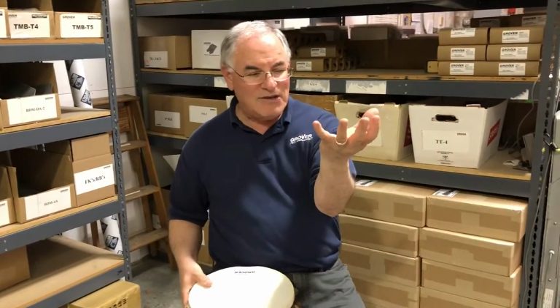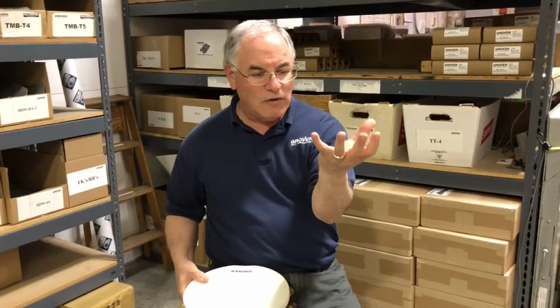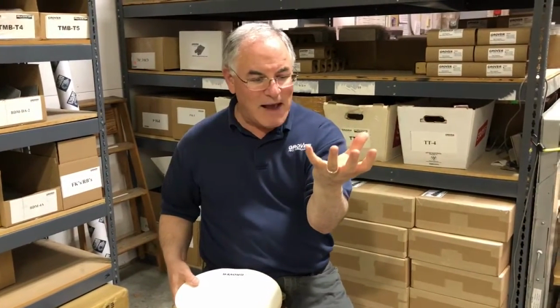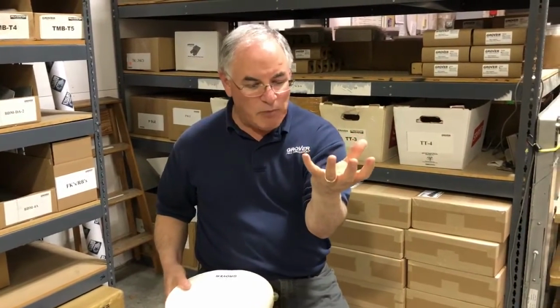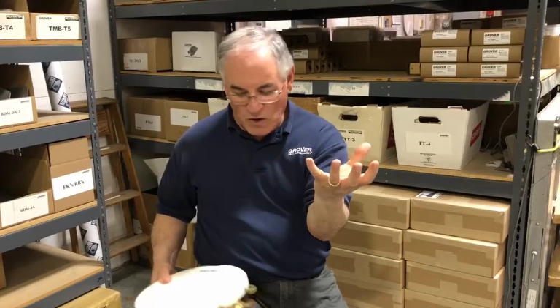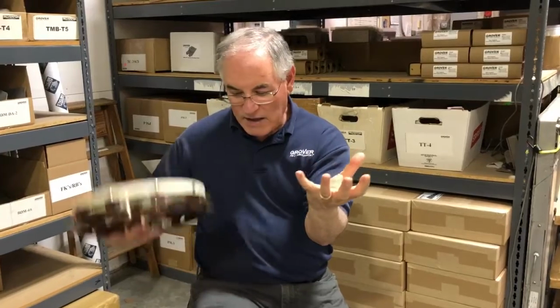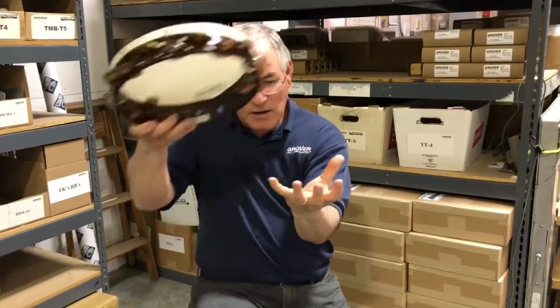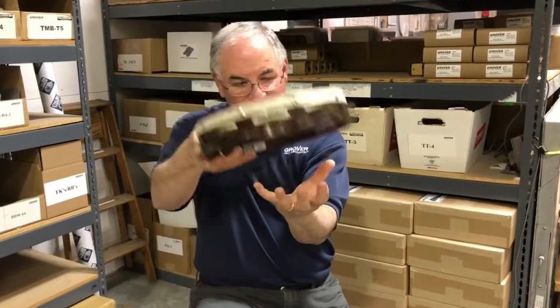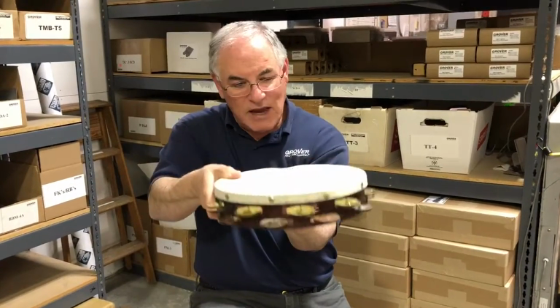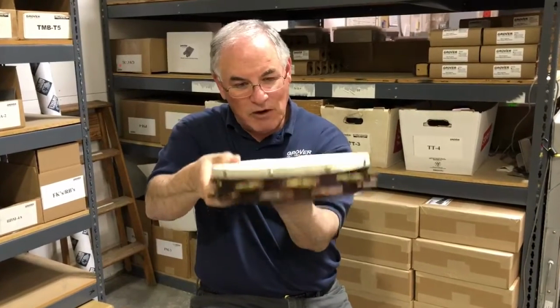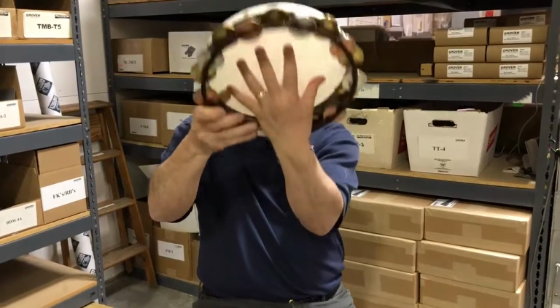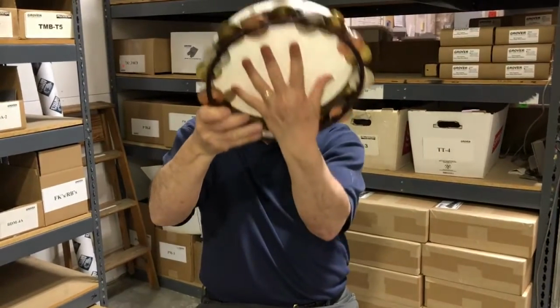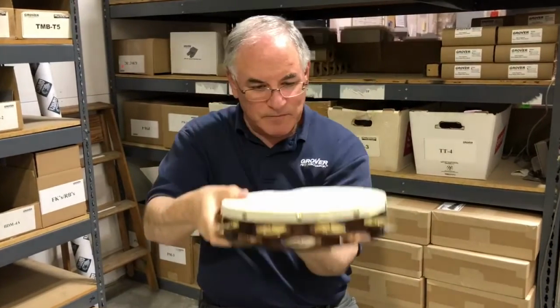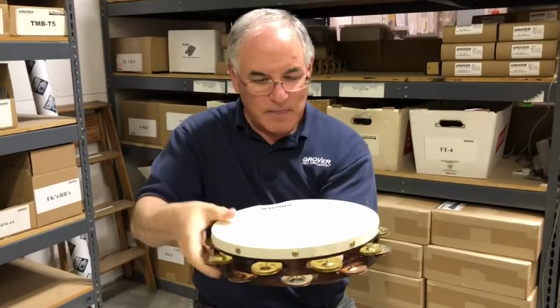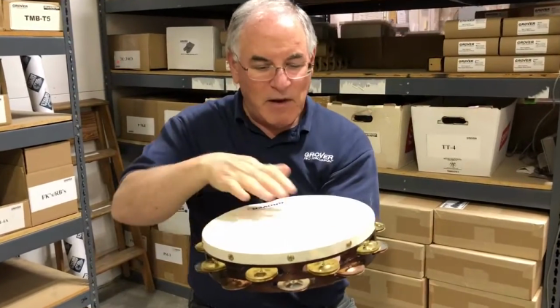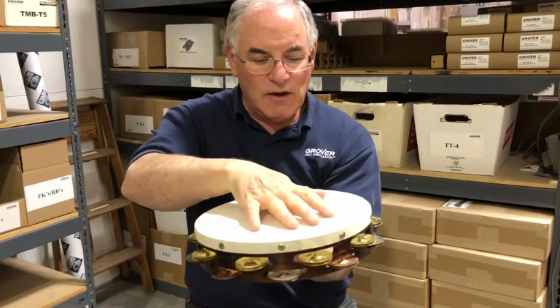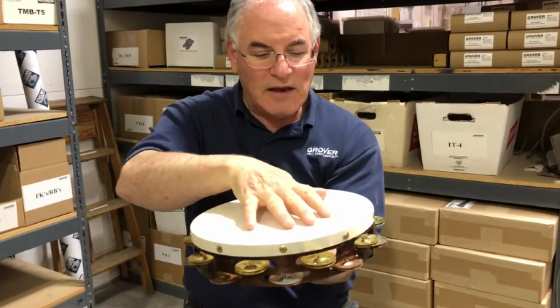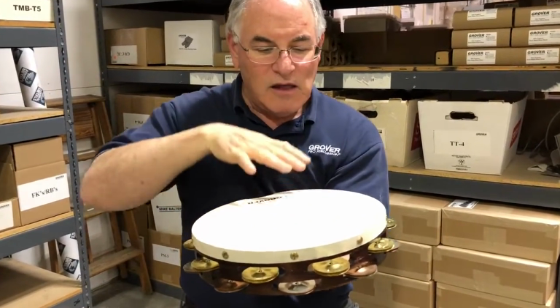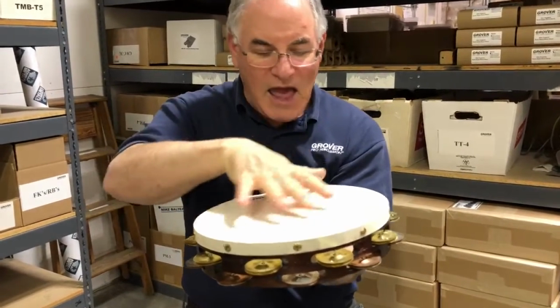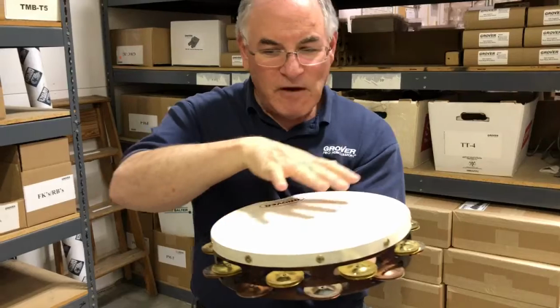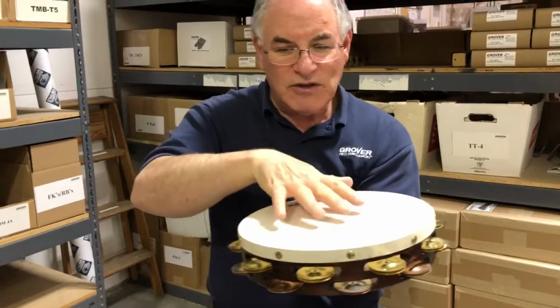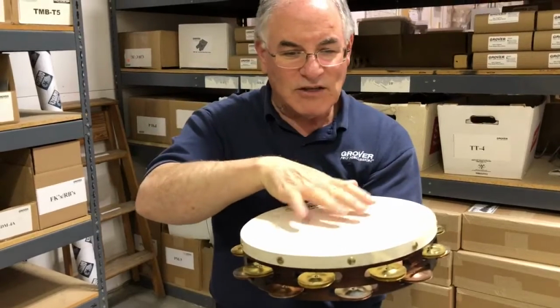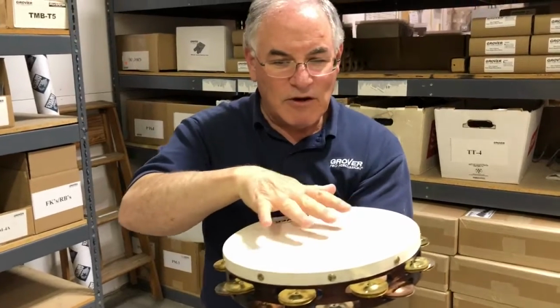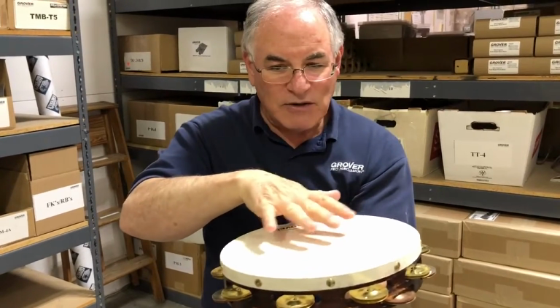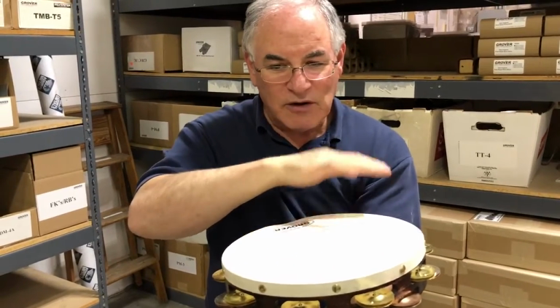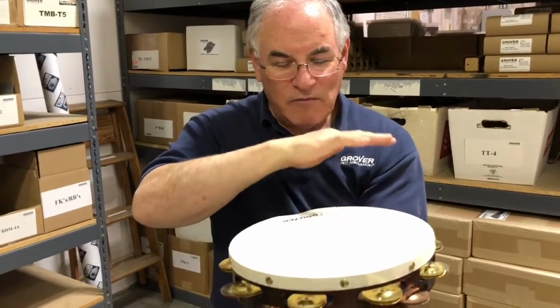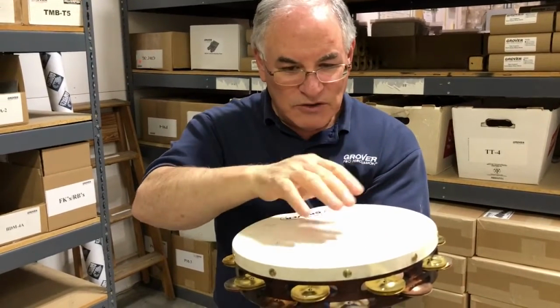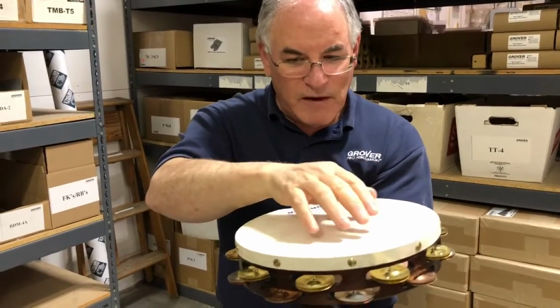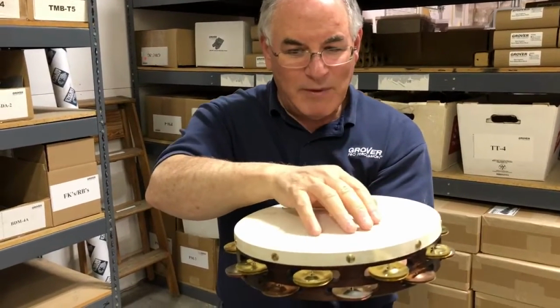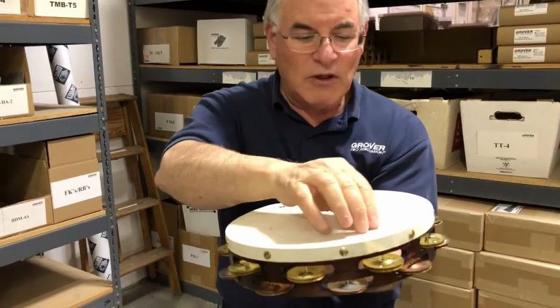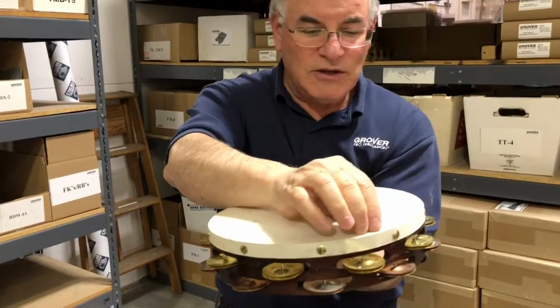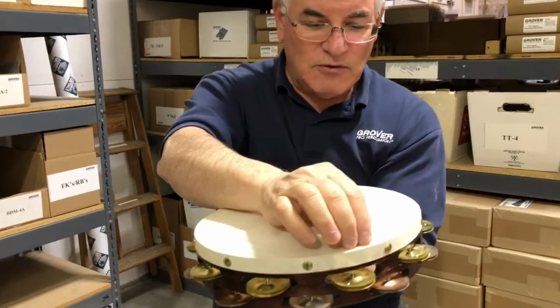Imagine you're holding a basketball in one hand. Place the tambourine on the fingertips. By doing that, the head functions as a sound compressor, reducing the volume and equalizing the notes.